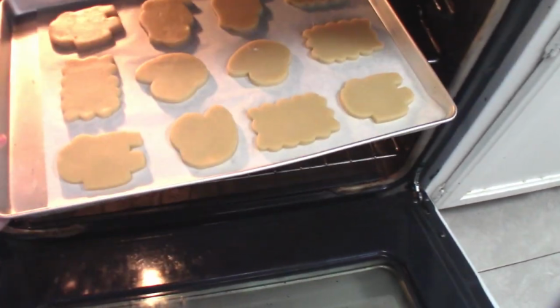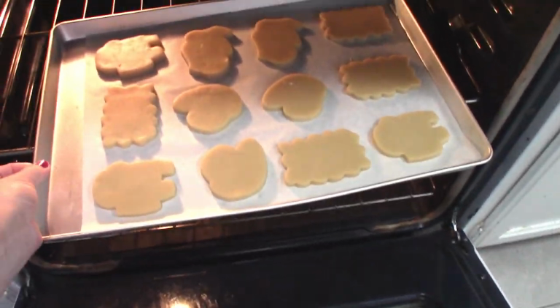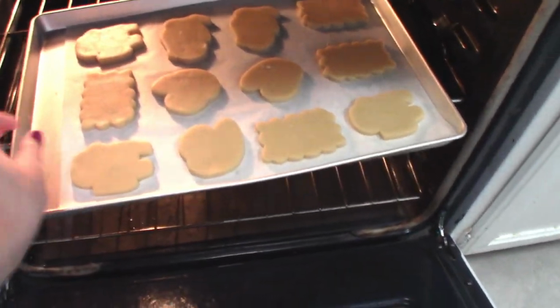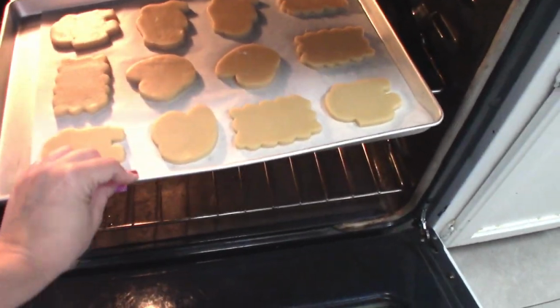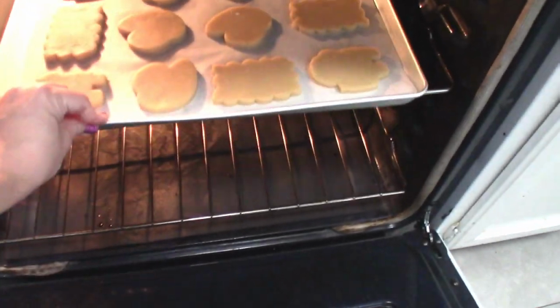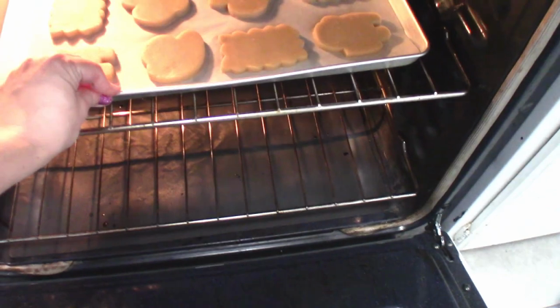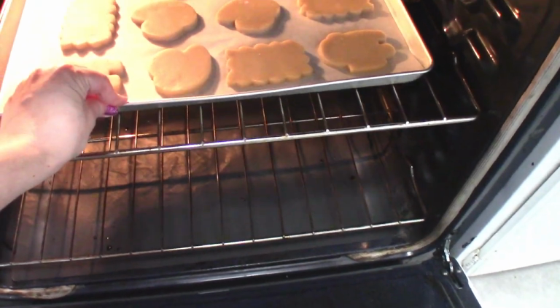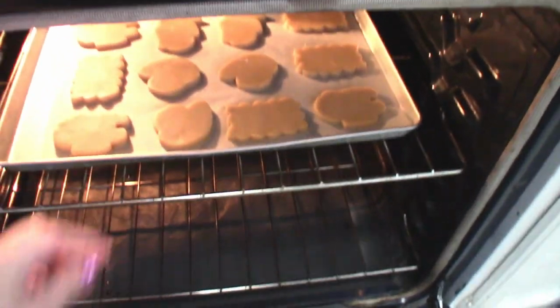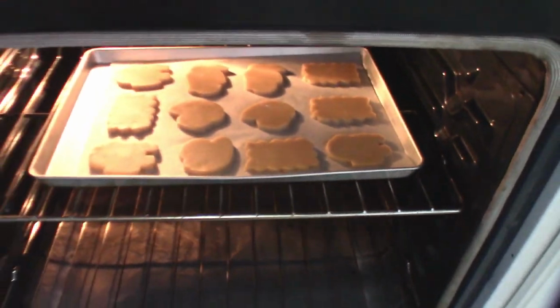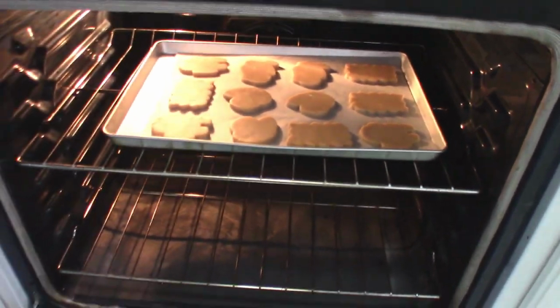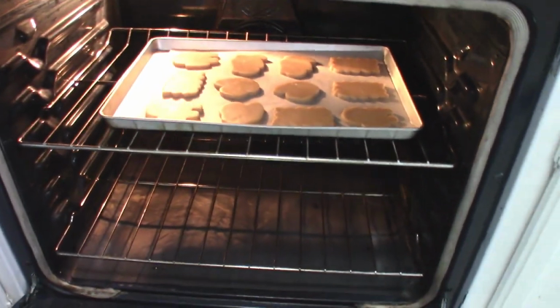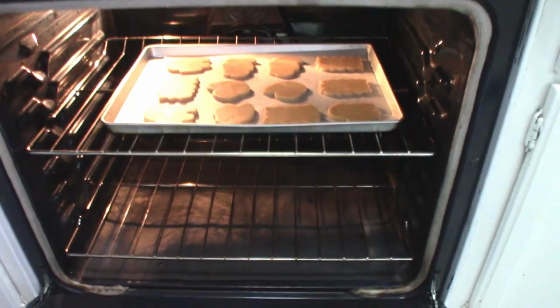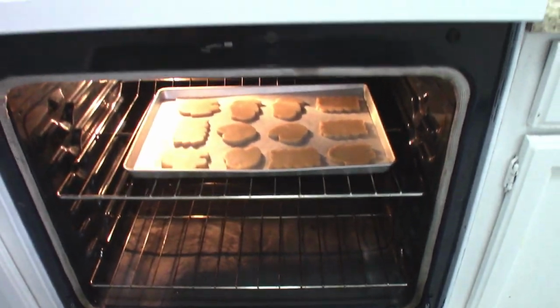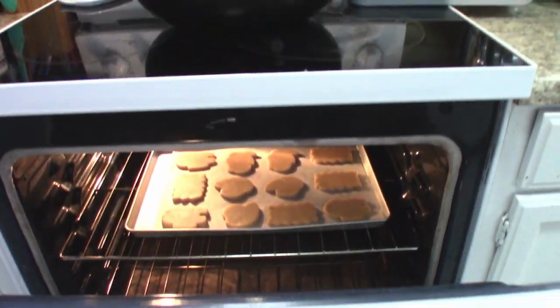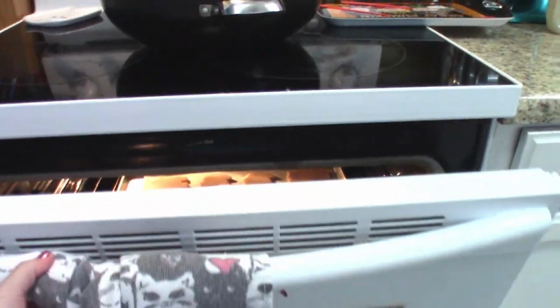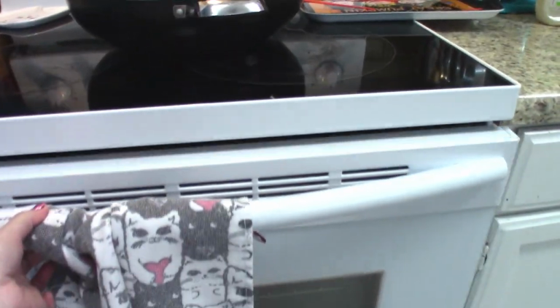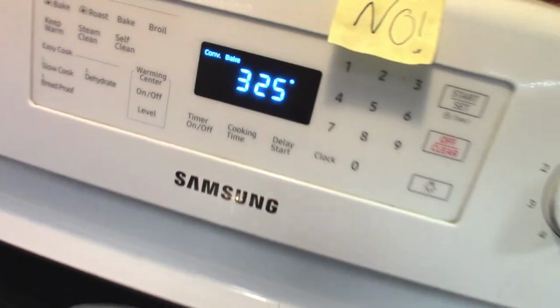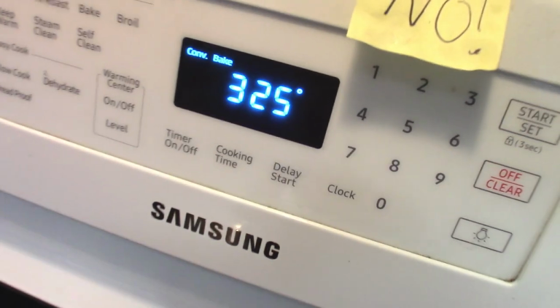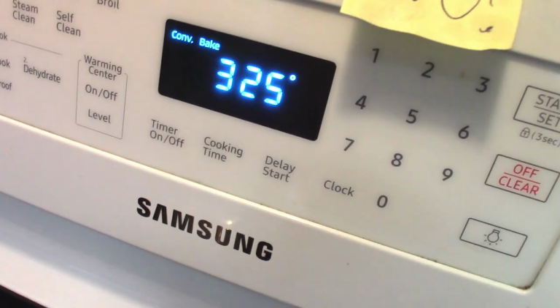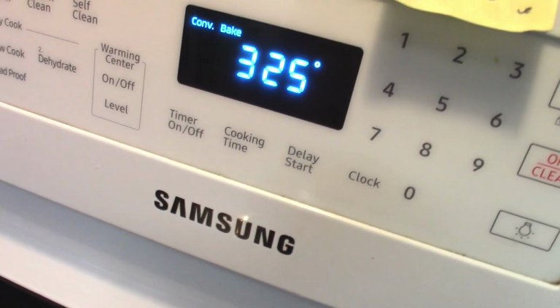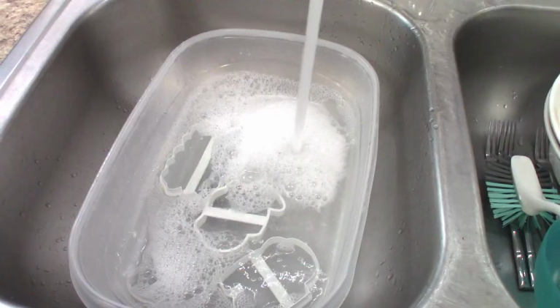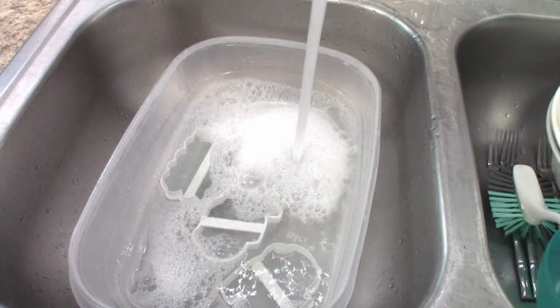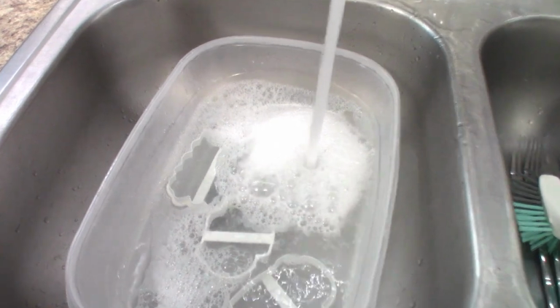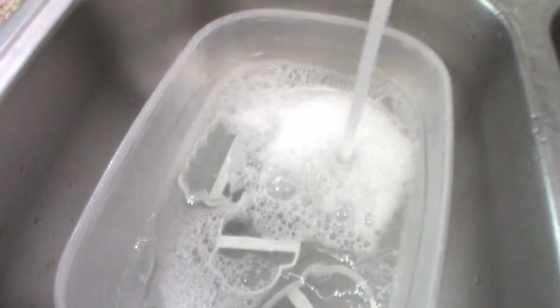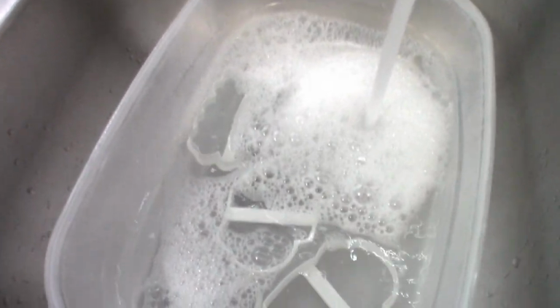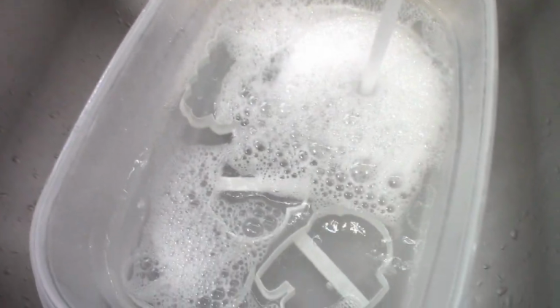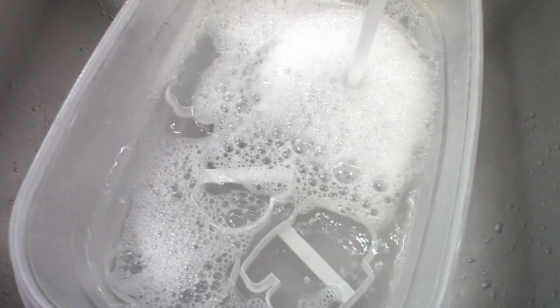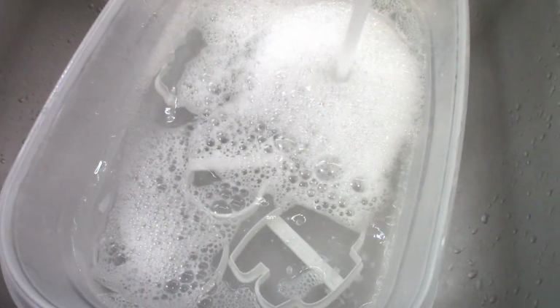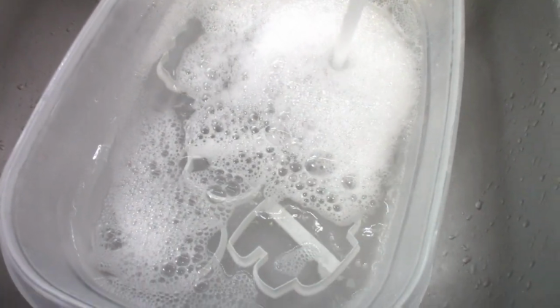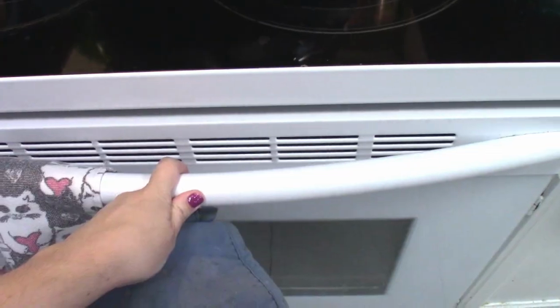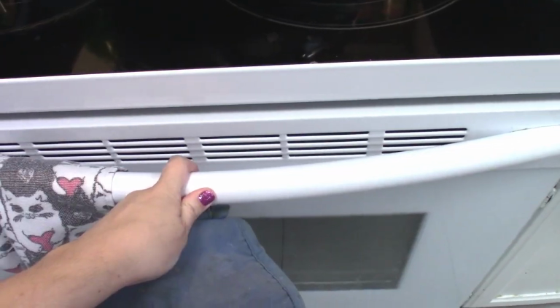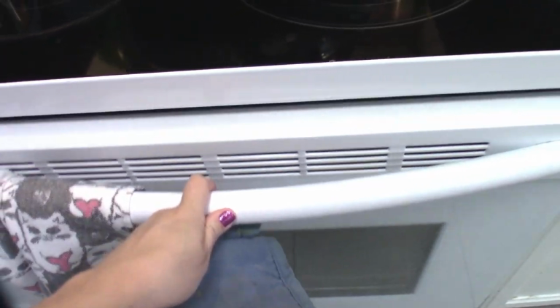Put your cookies on some parchment paper on a baking sheet, put them in the oven for about 13 minutes at 325. While it's baking, you can wash your cookie cutters in warm soapy water.